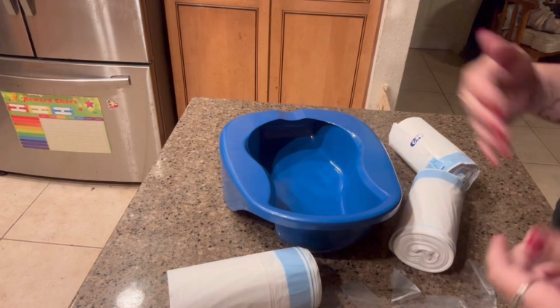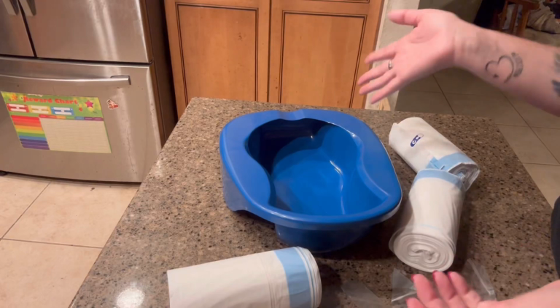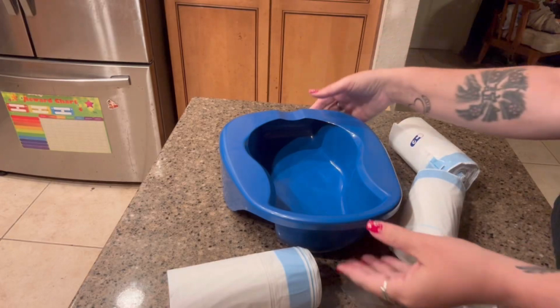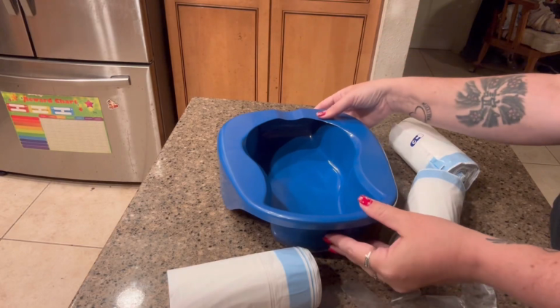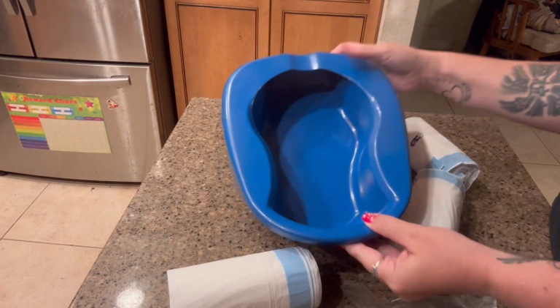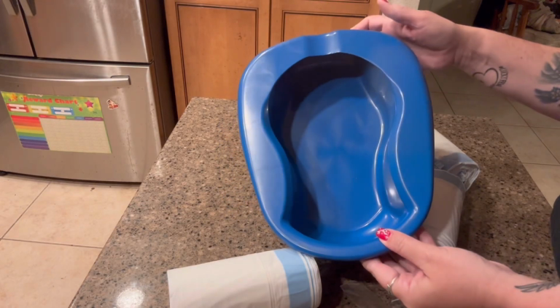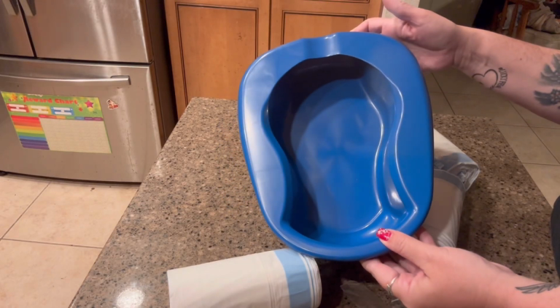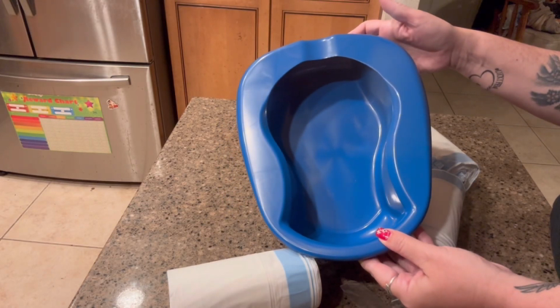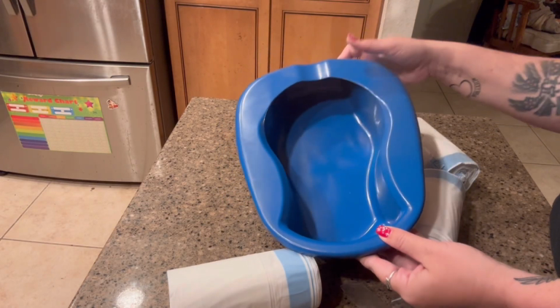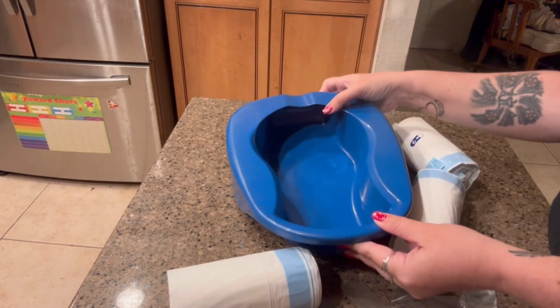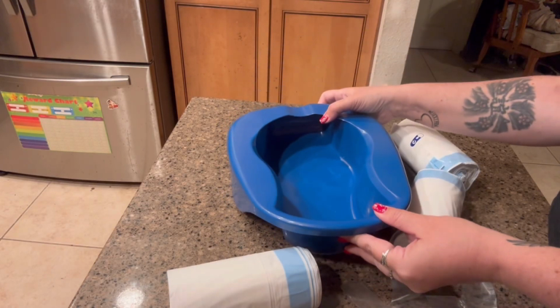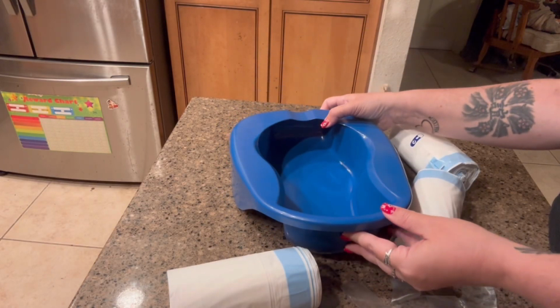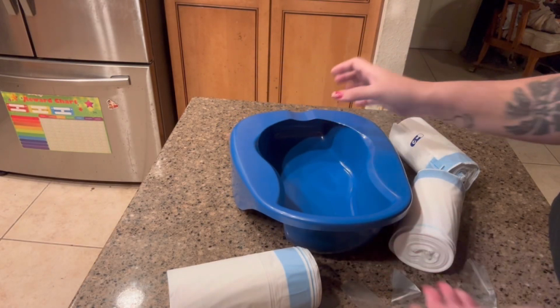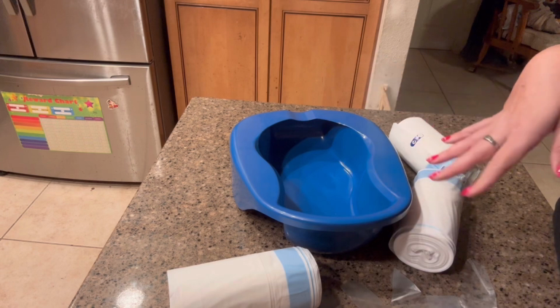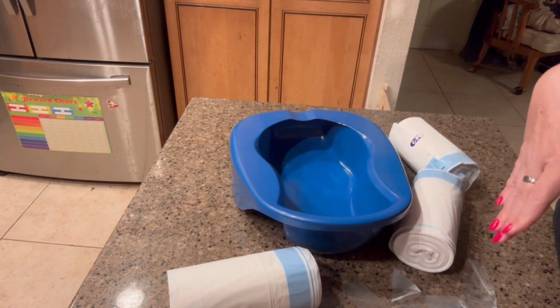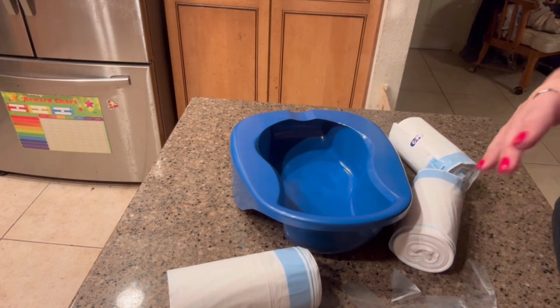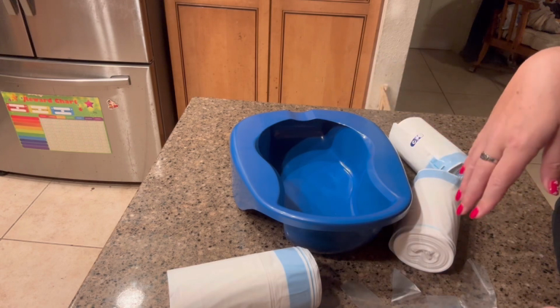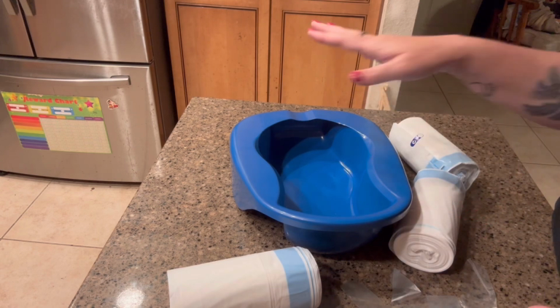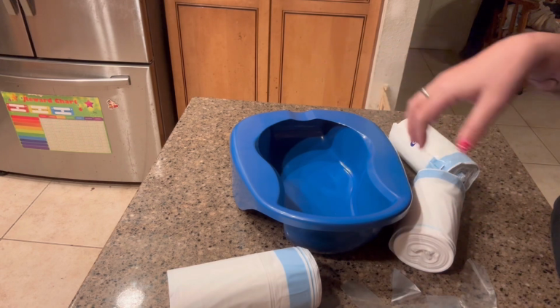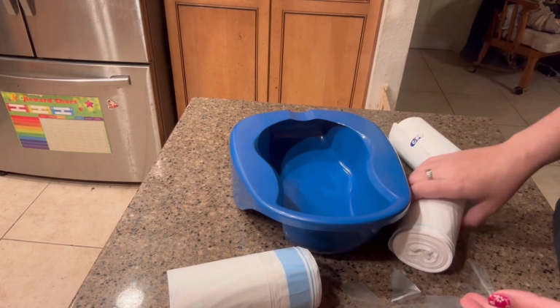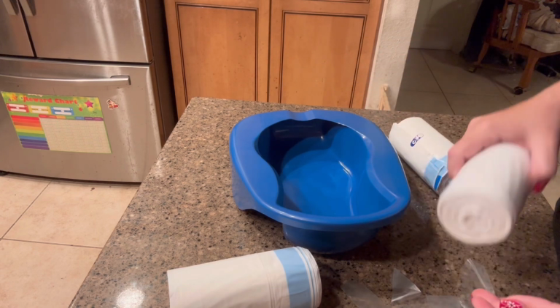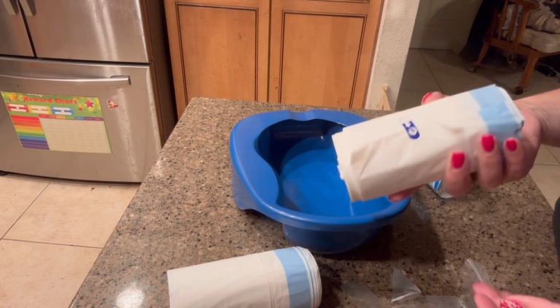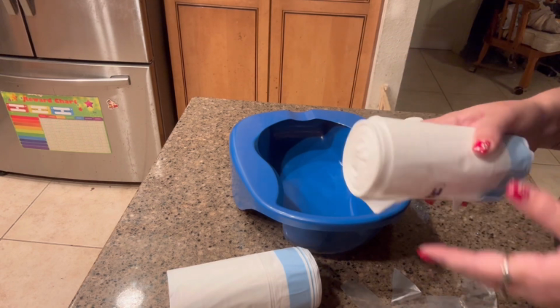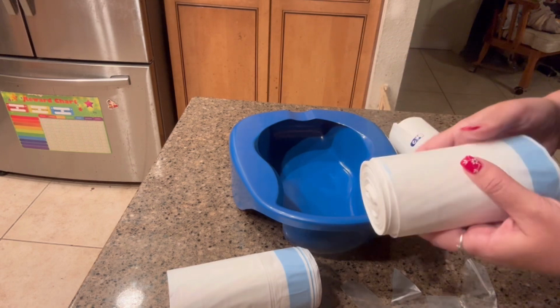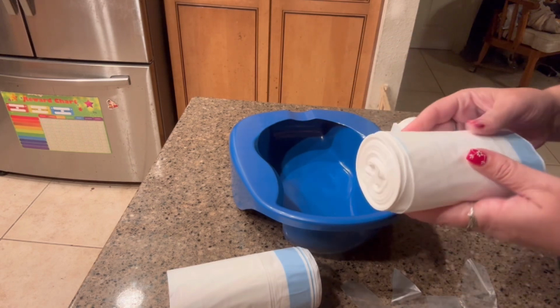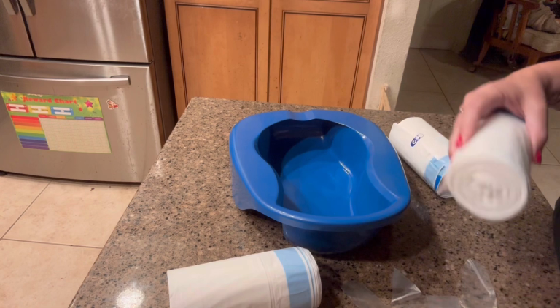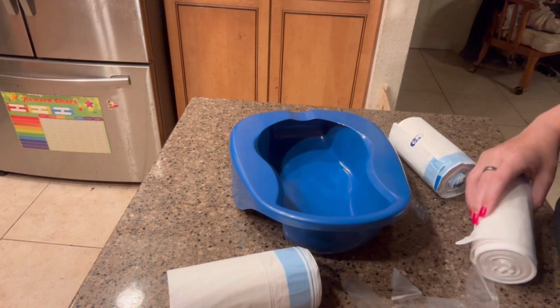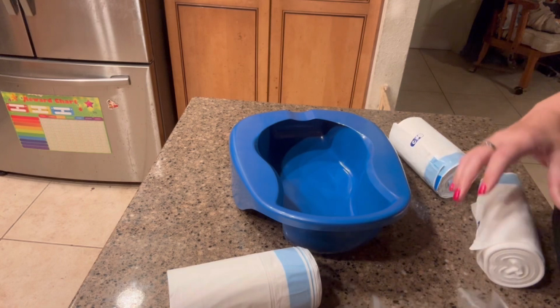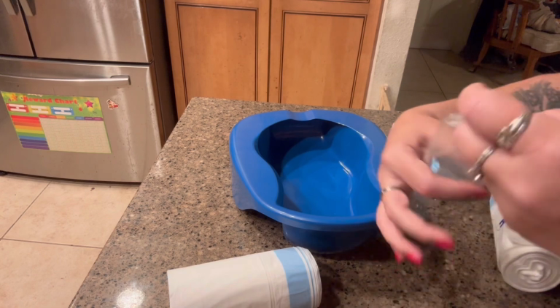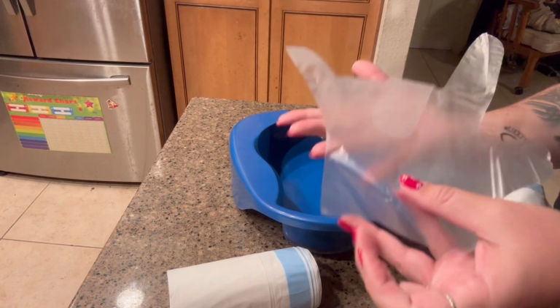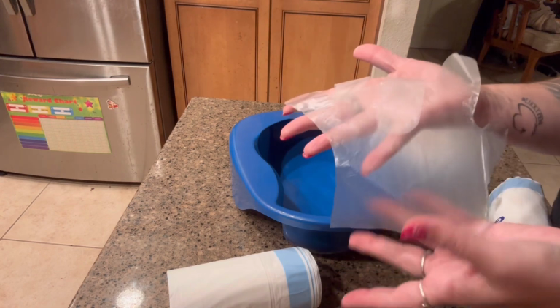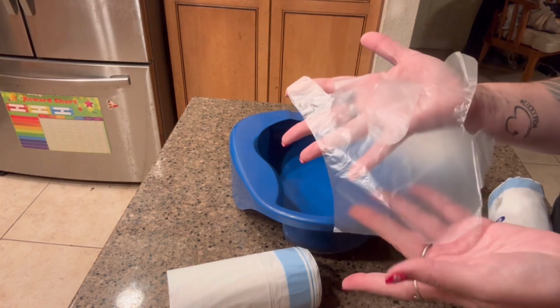Hi, my name is Crystal, and I received this bedpan set in exchange for an honest review. These things come with 60 liners, and you also get 100 gloves.